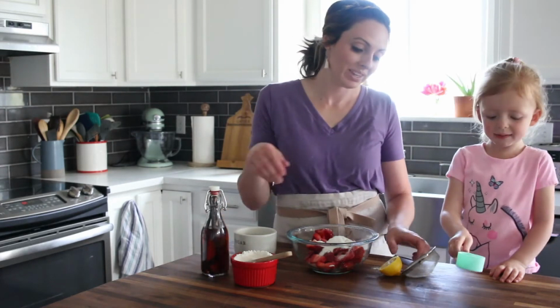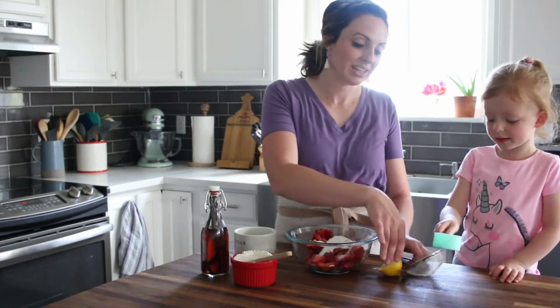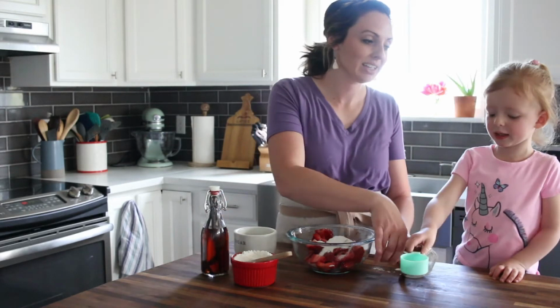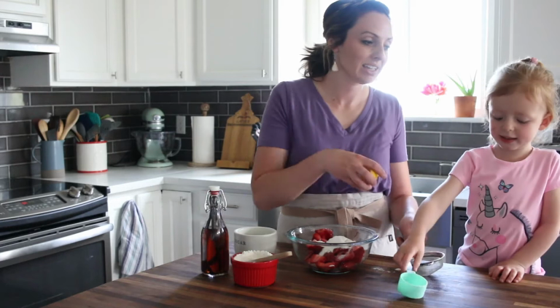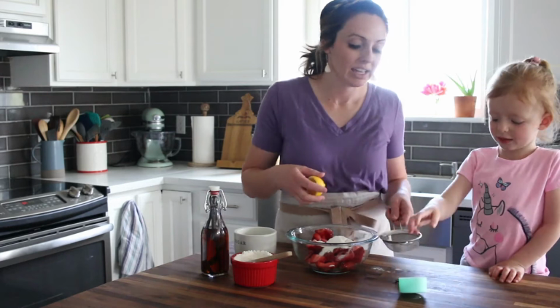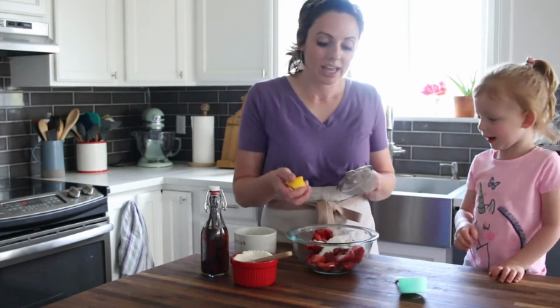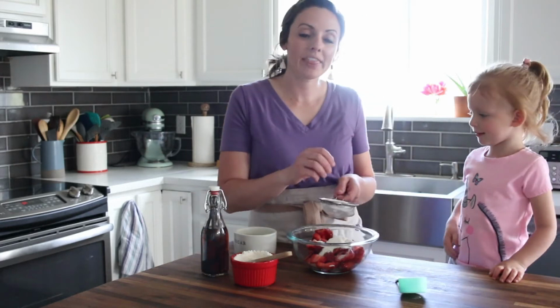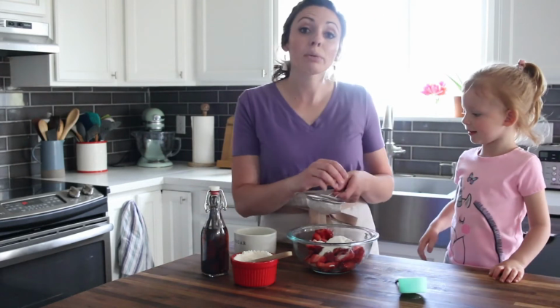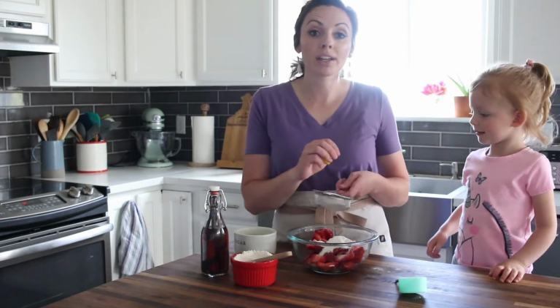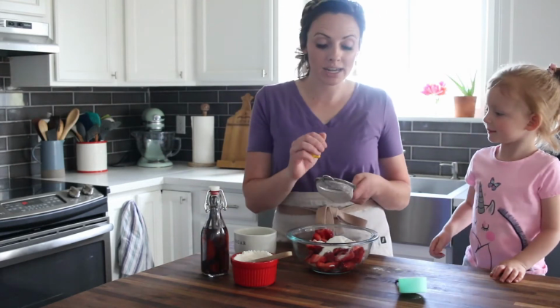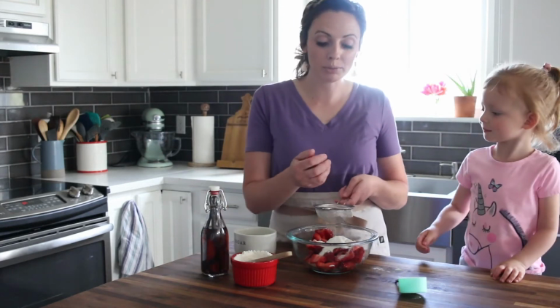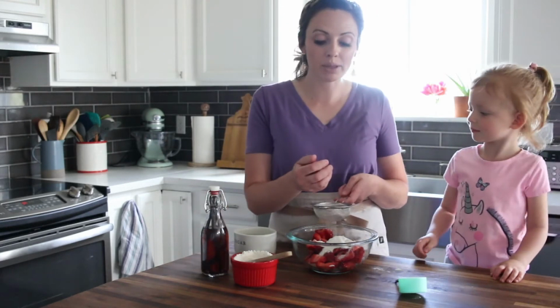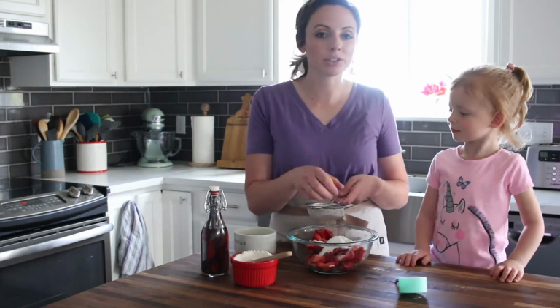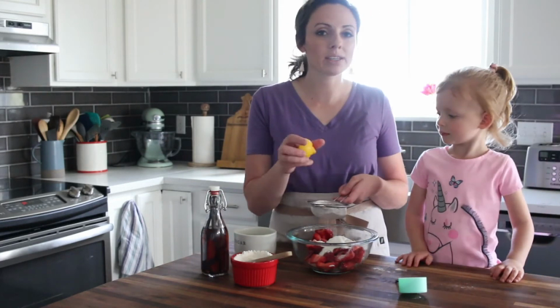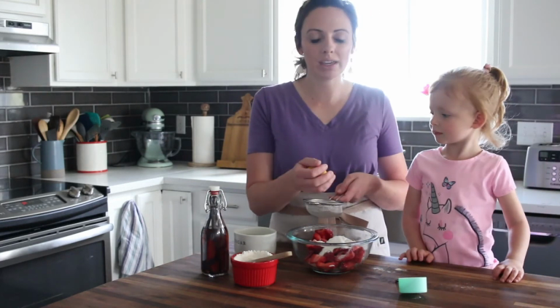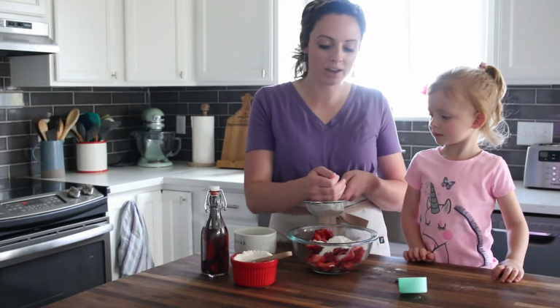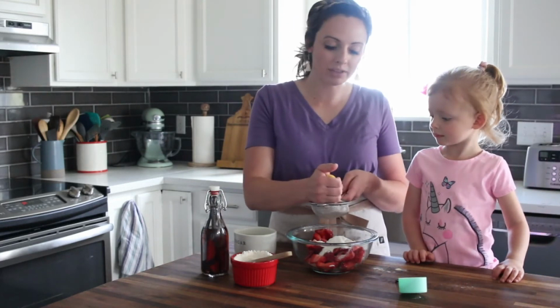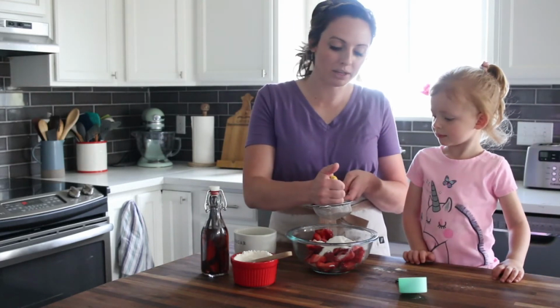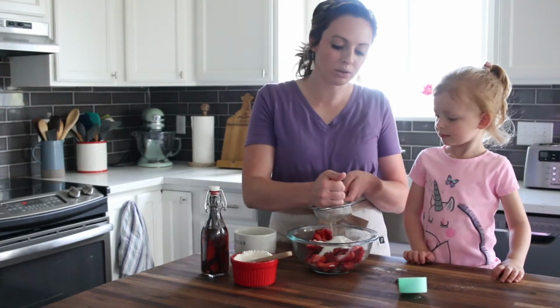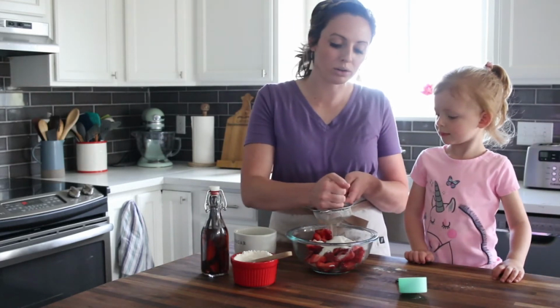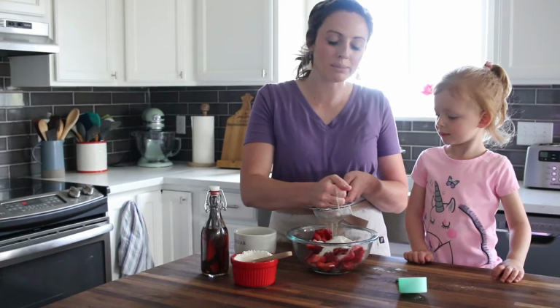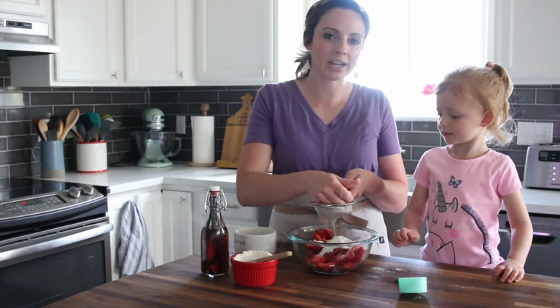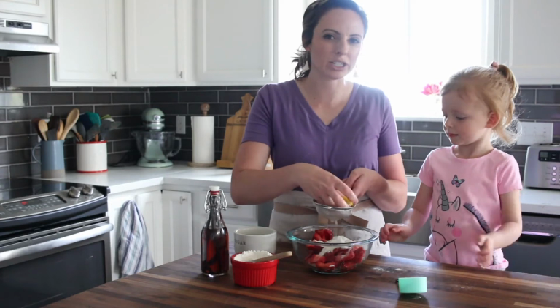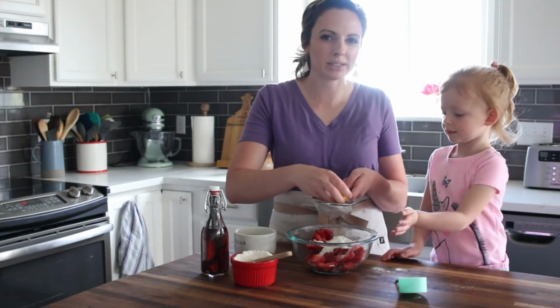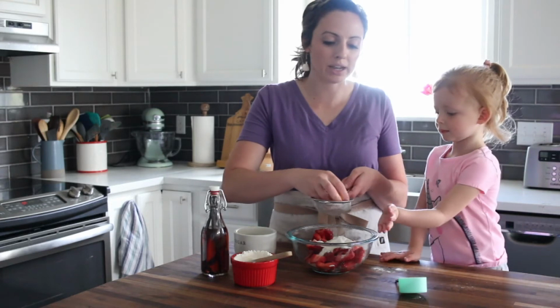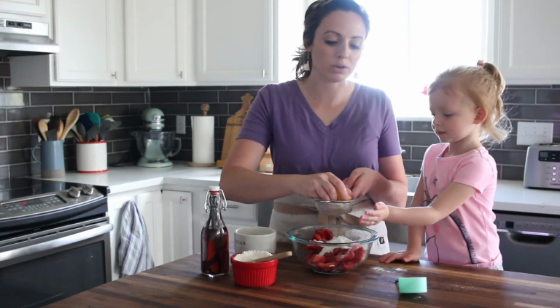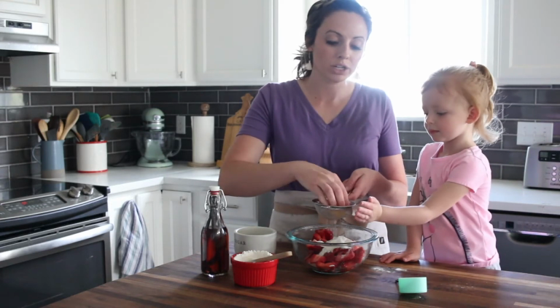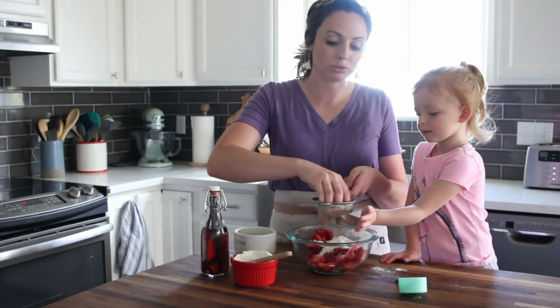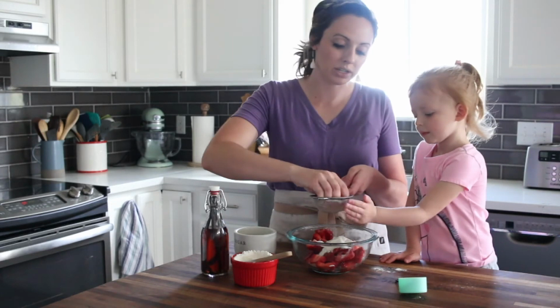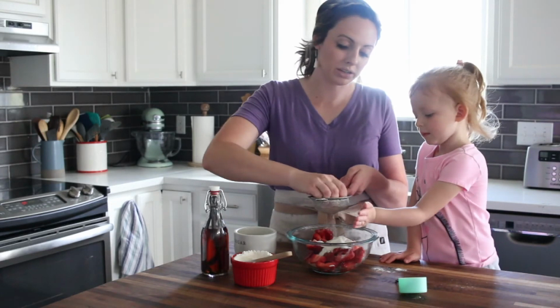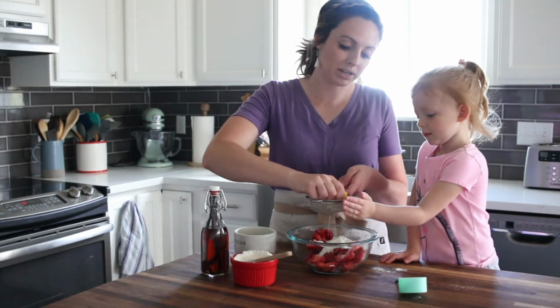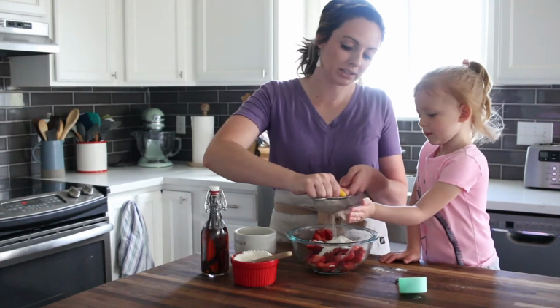And then about a tablespoon of lemon juice. This can be either half a lemon or a whole lemon — it kind of just depends on how juicy your lemon is.